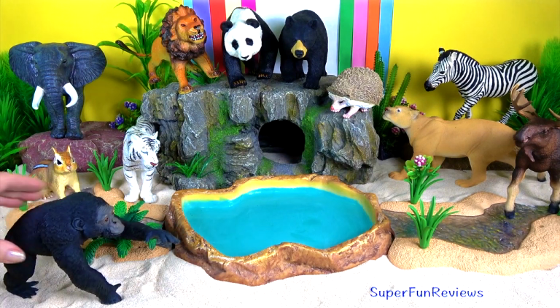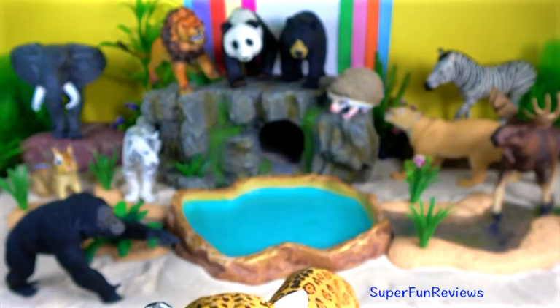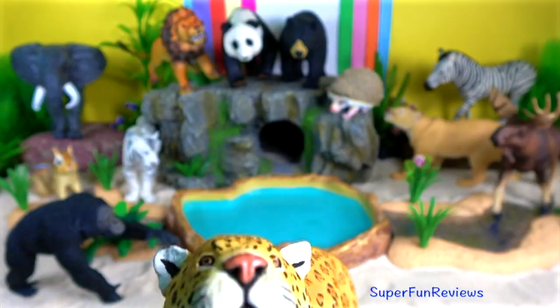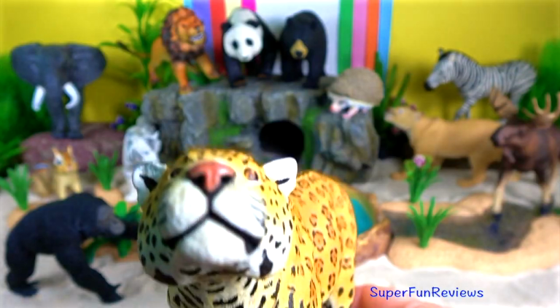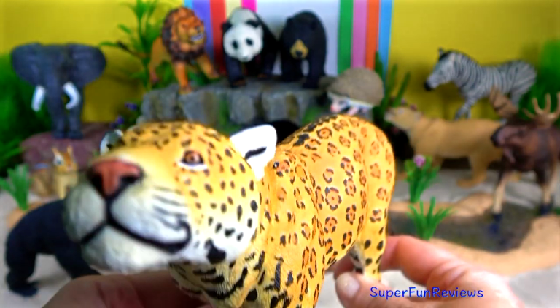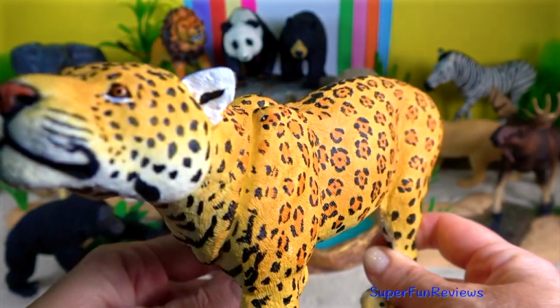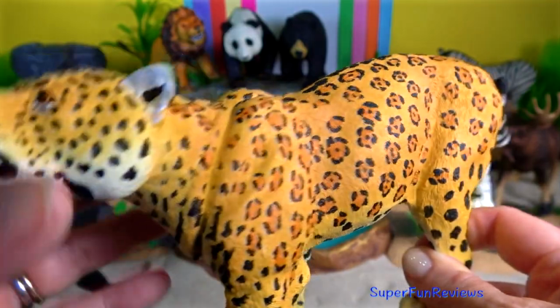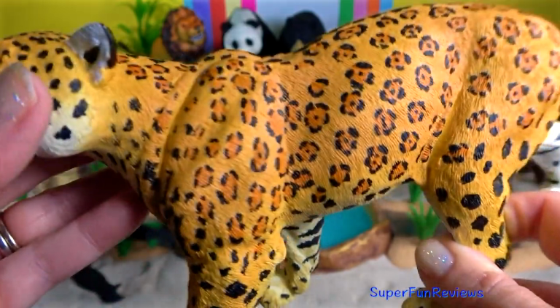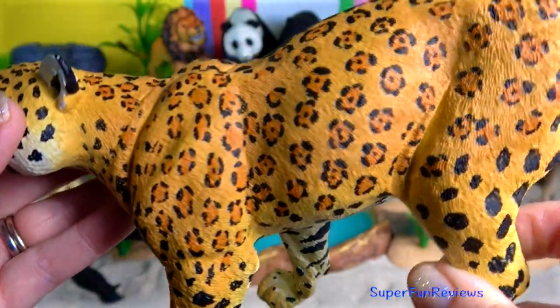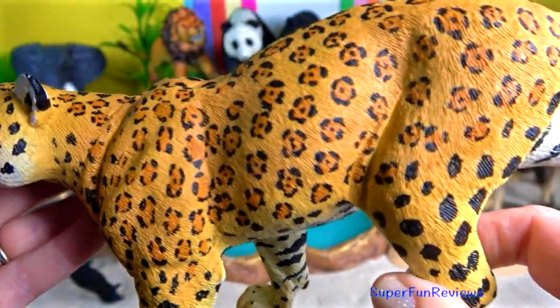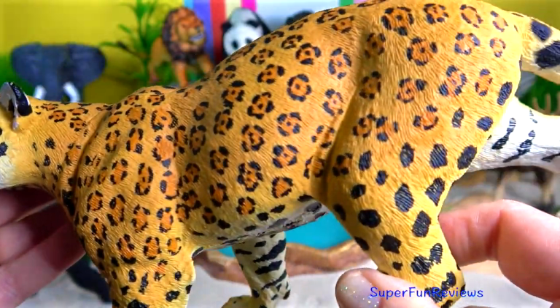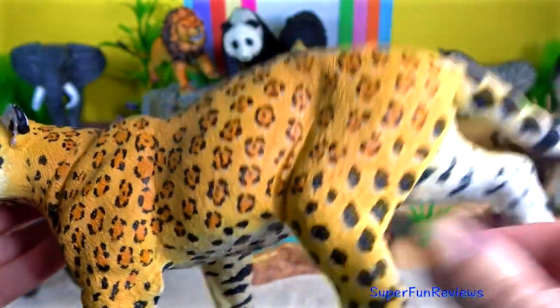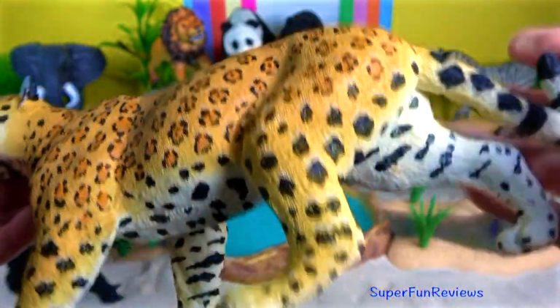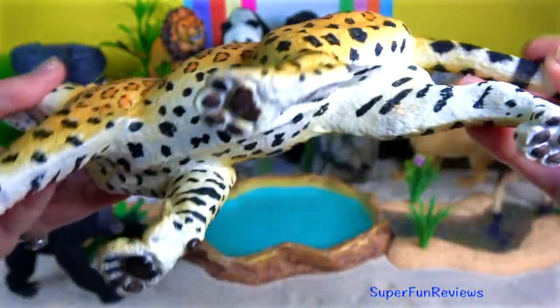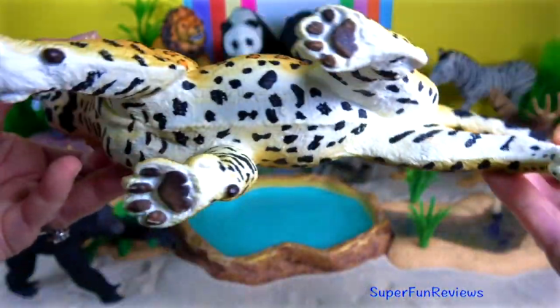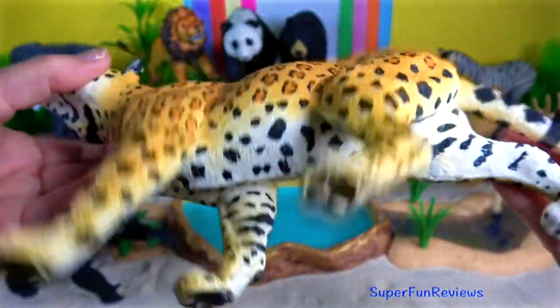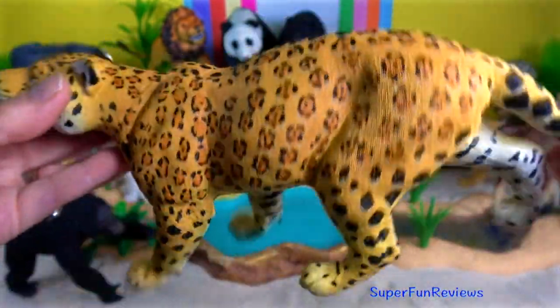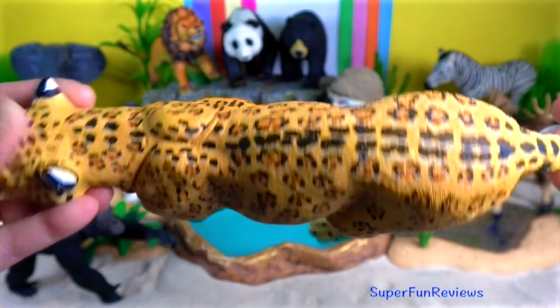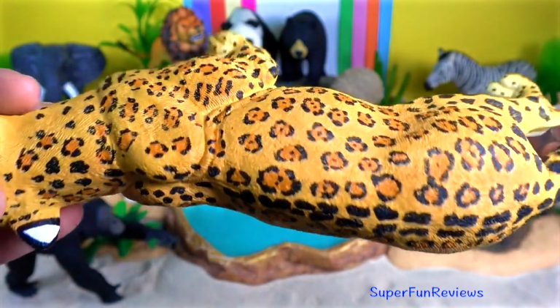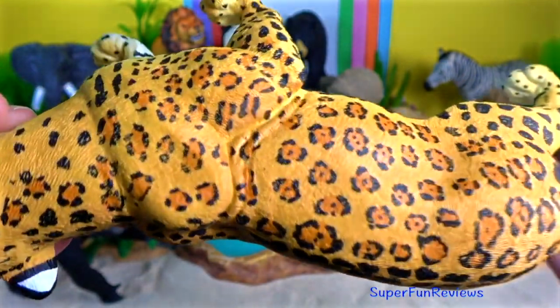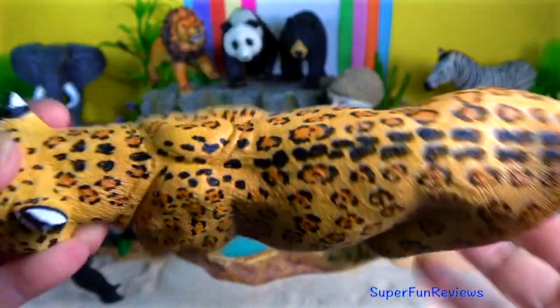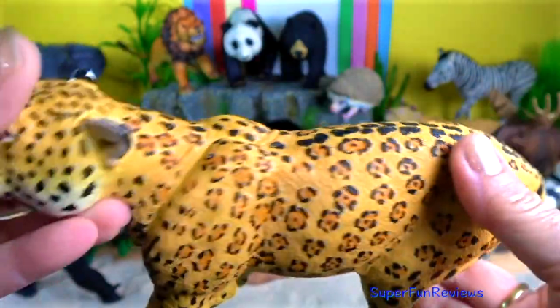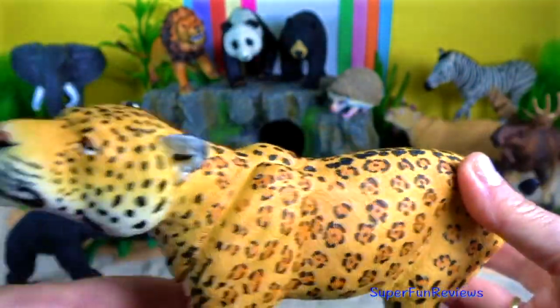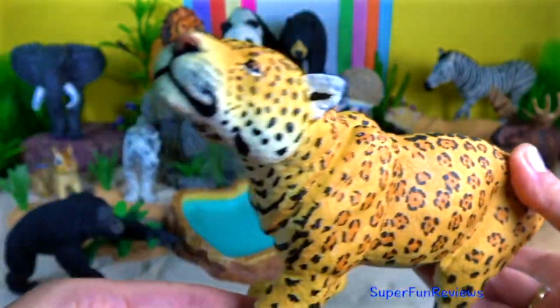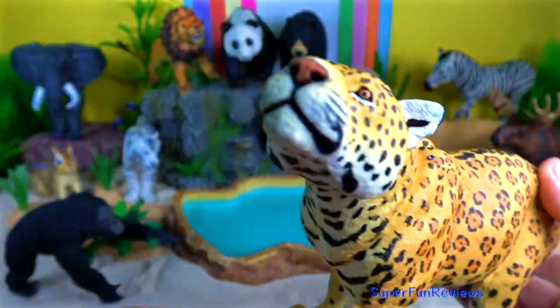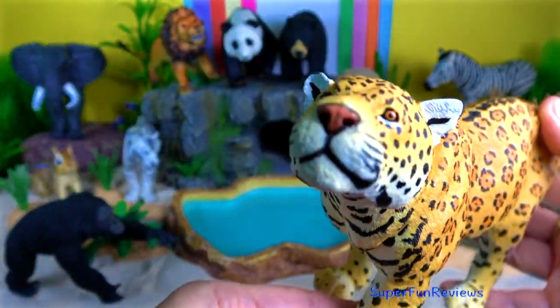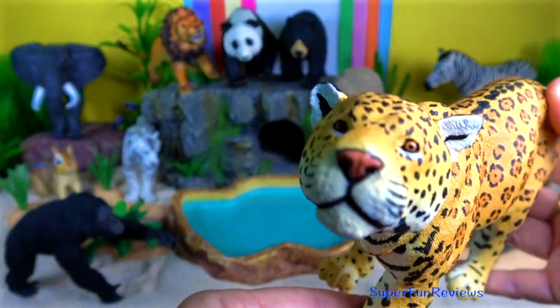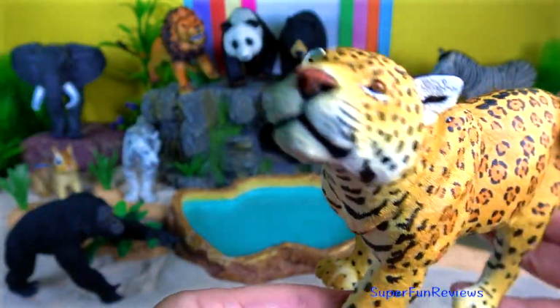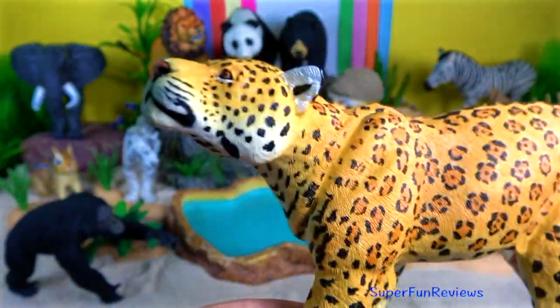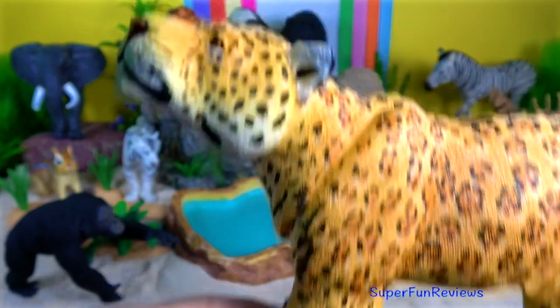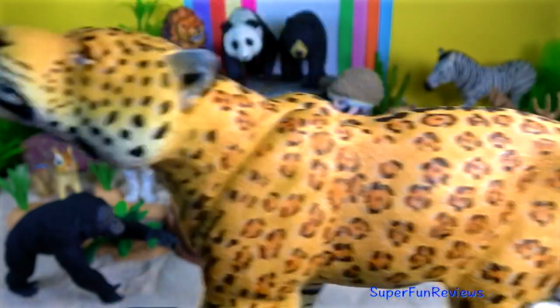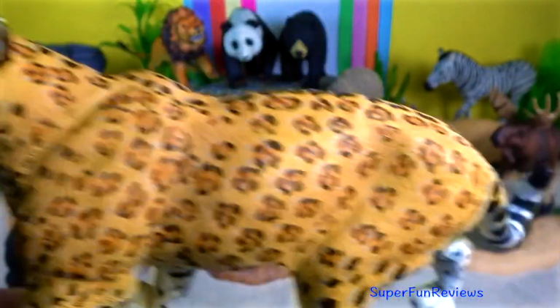The jaguar. The spots on the head and neck are generally solid.